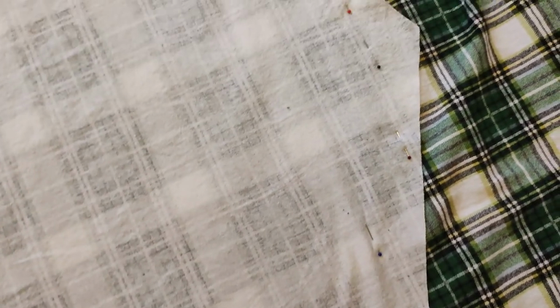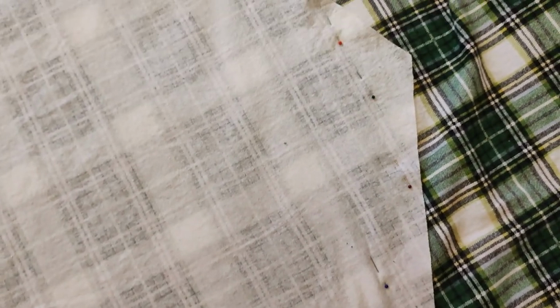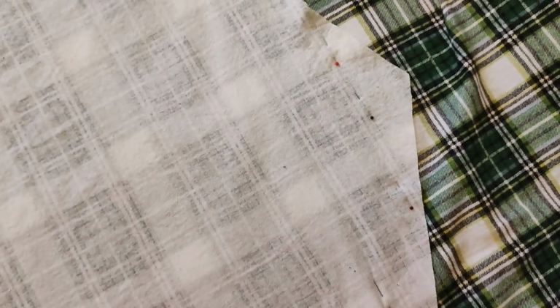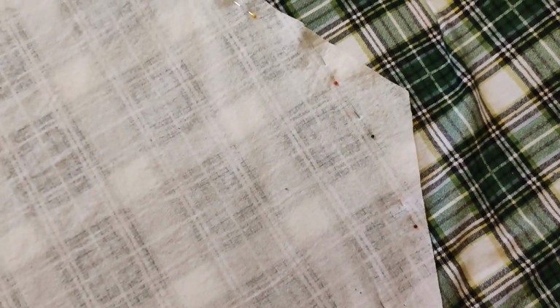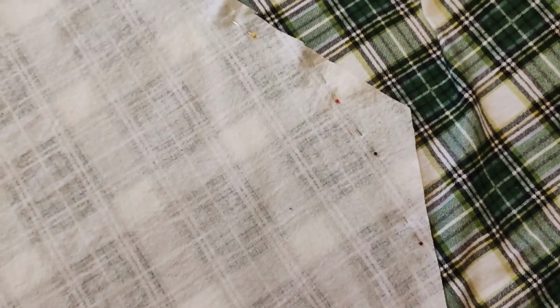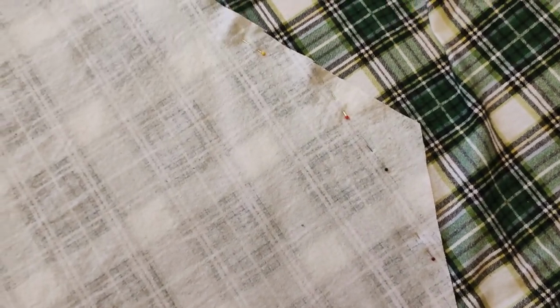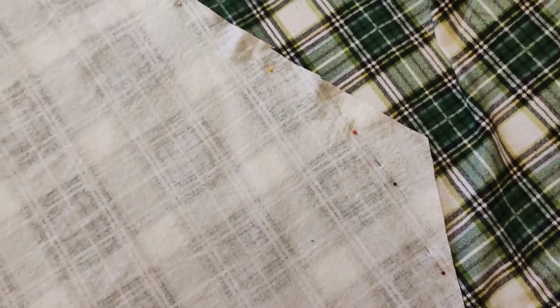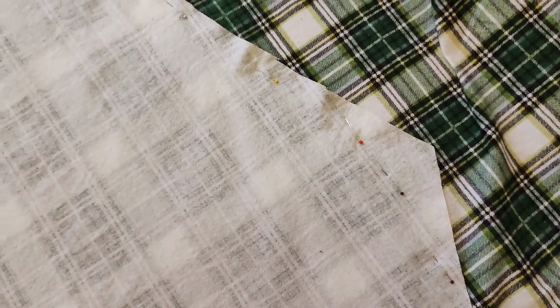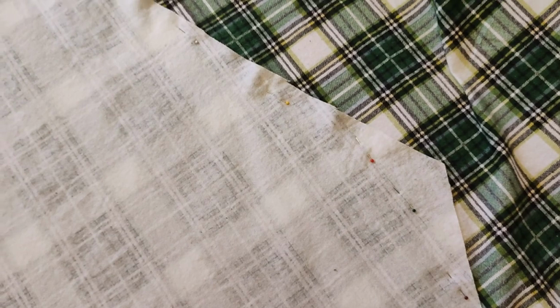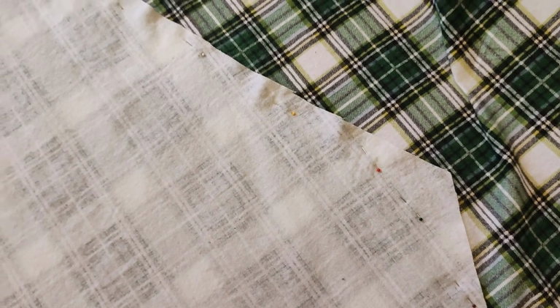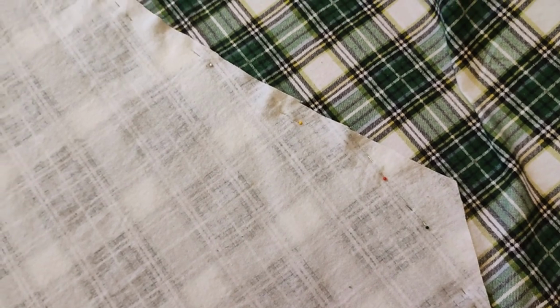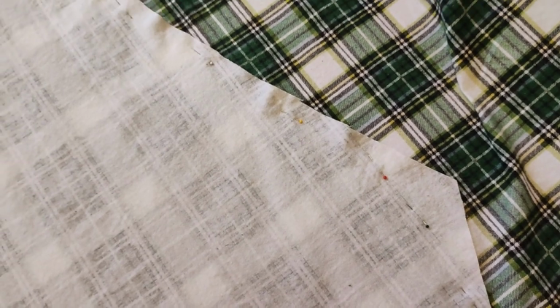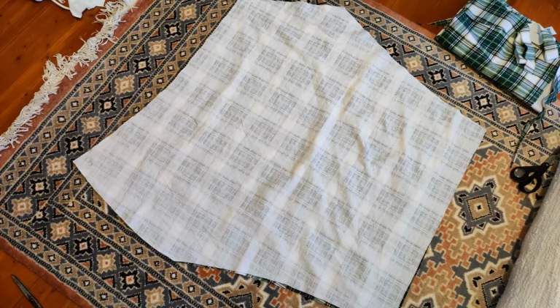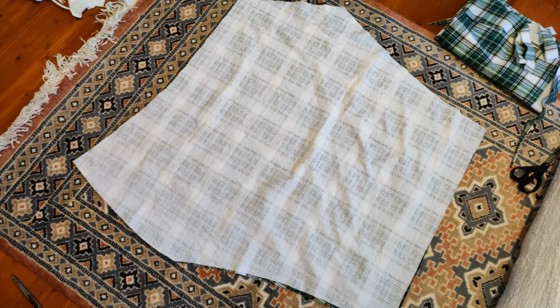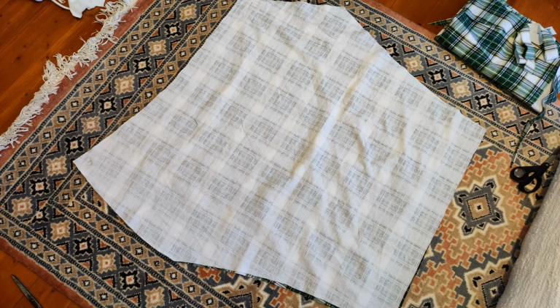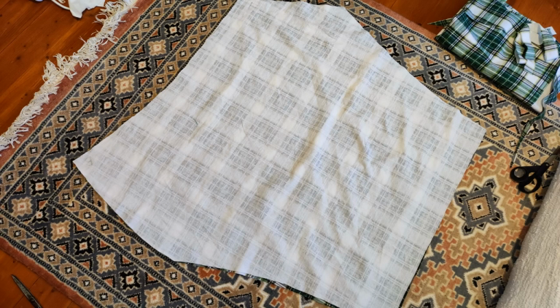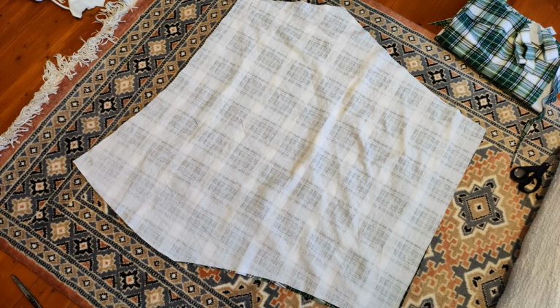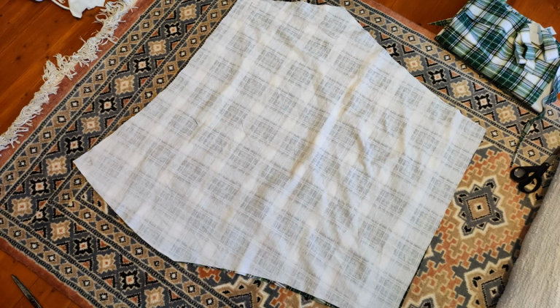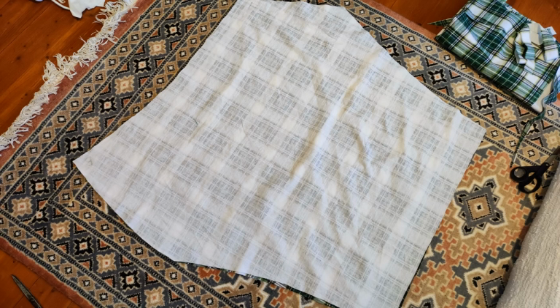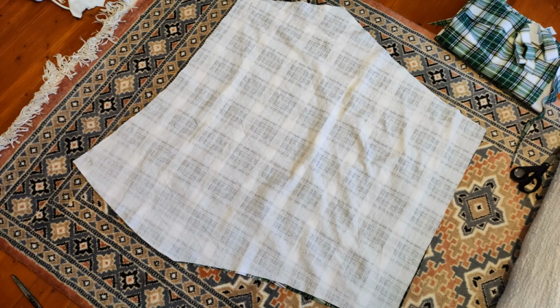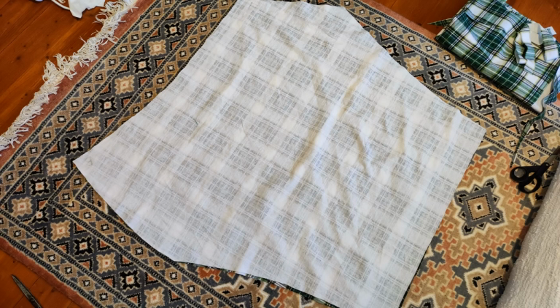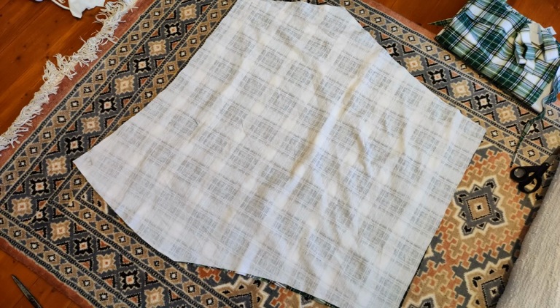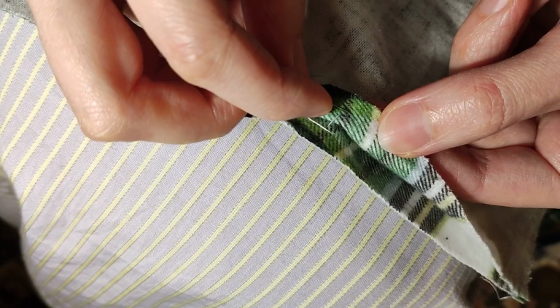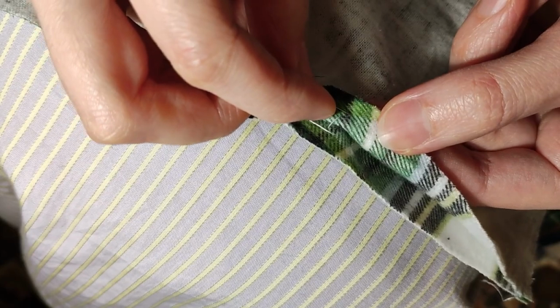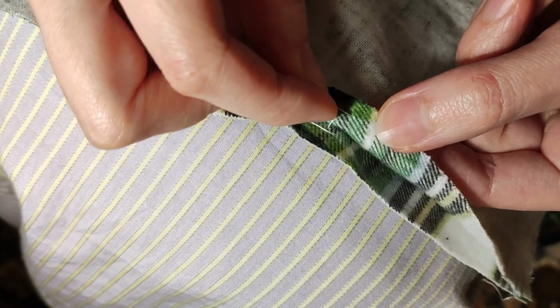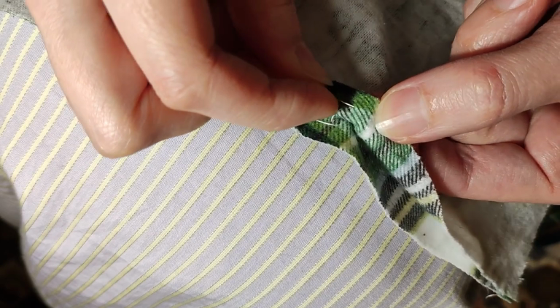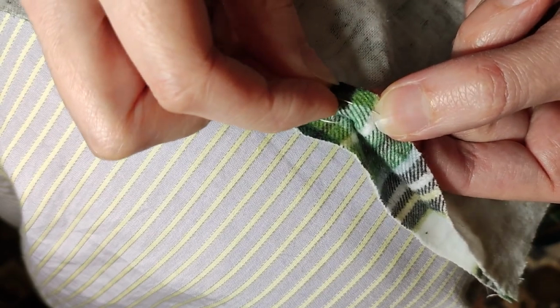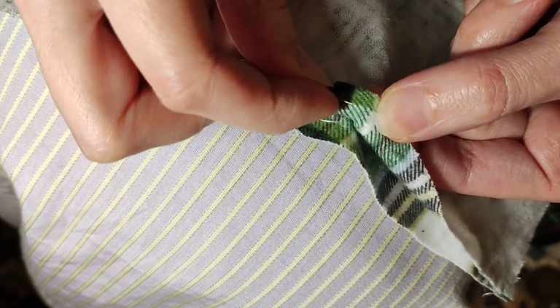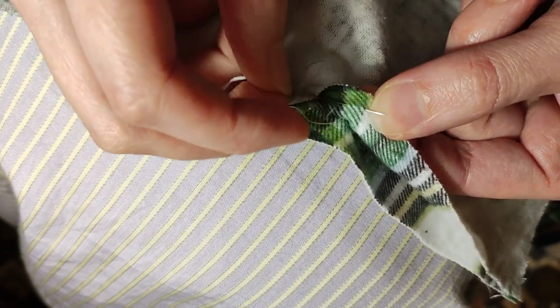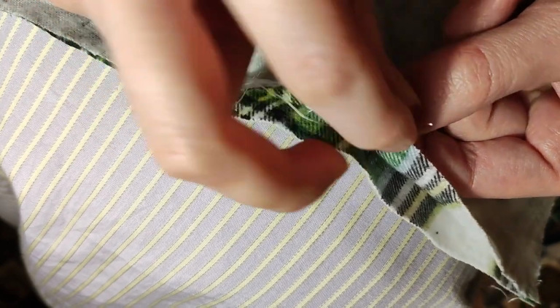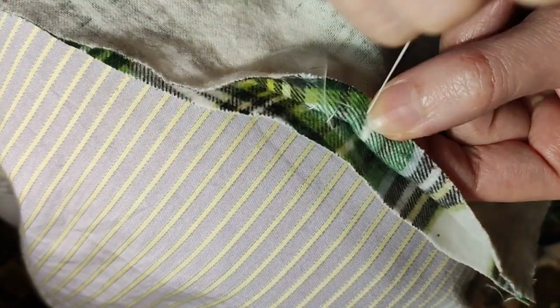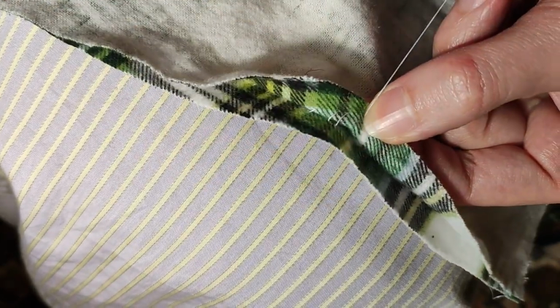After cutting one piece I used it as a pattern for the other, carefully matching the plaid pattern of the fabric. I had to take further care to properly match the pattern.